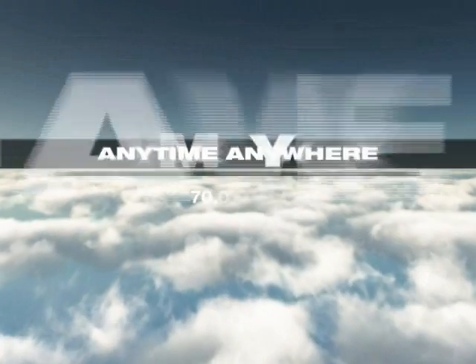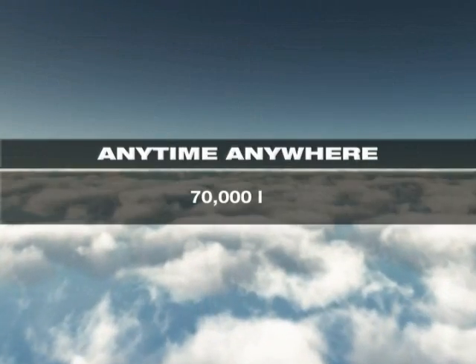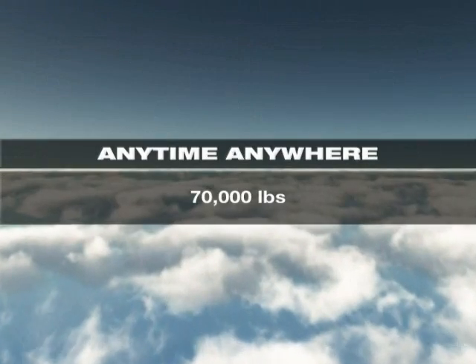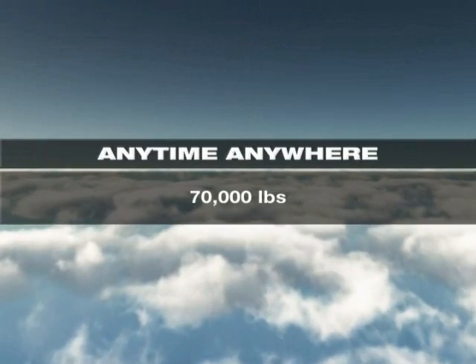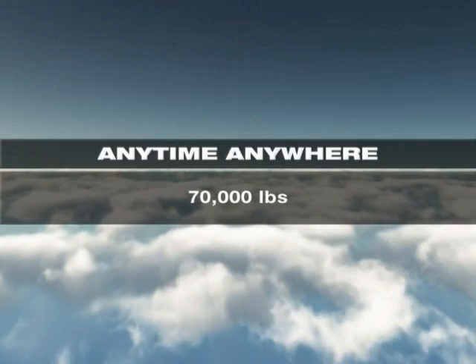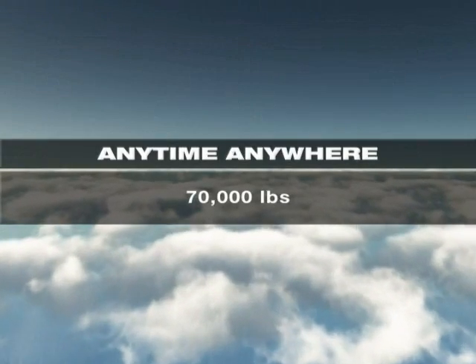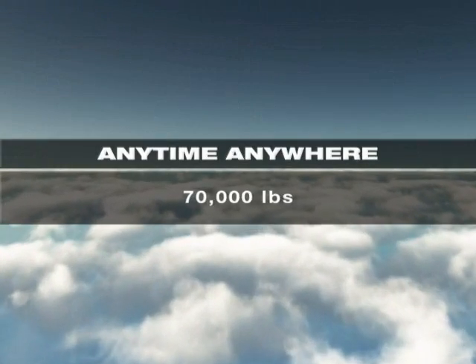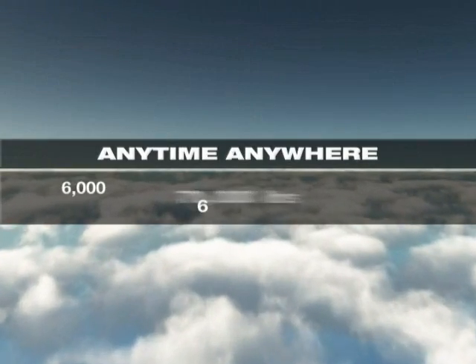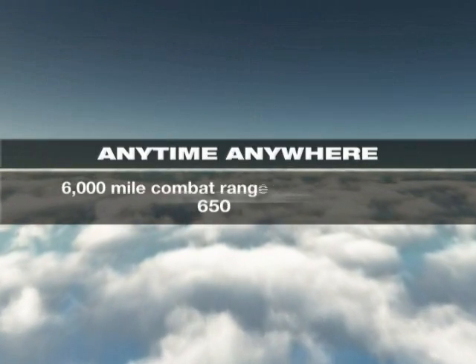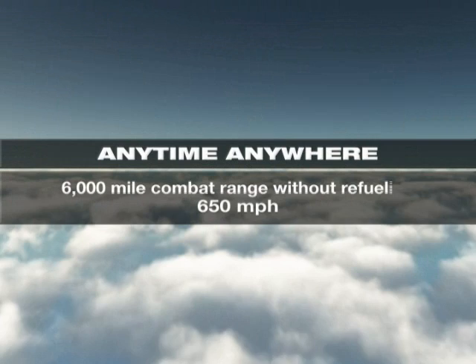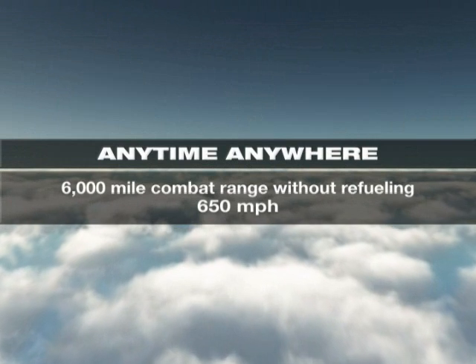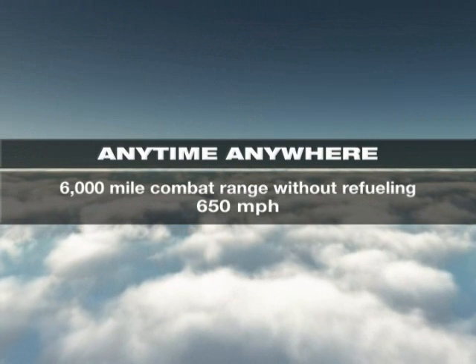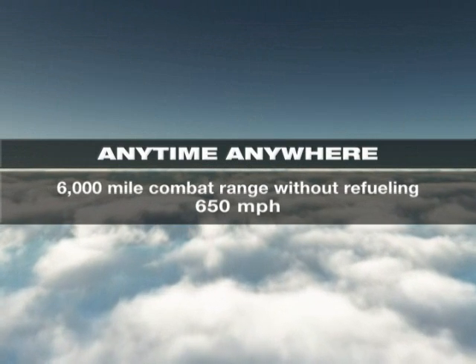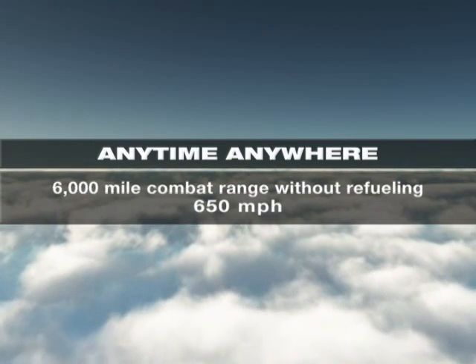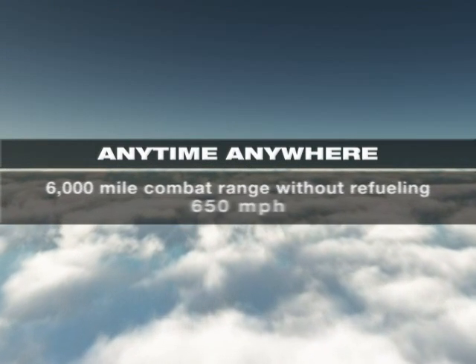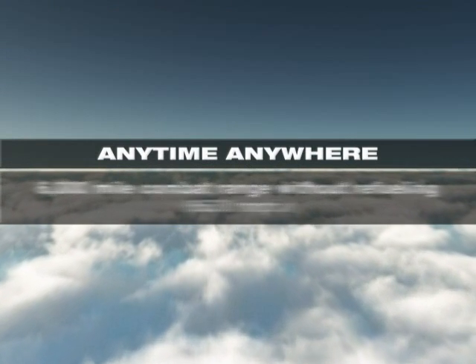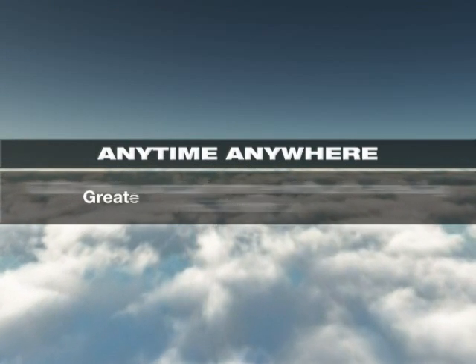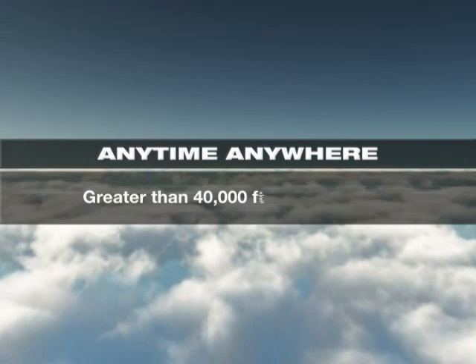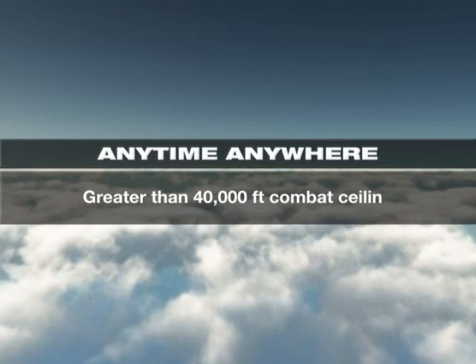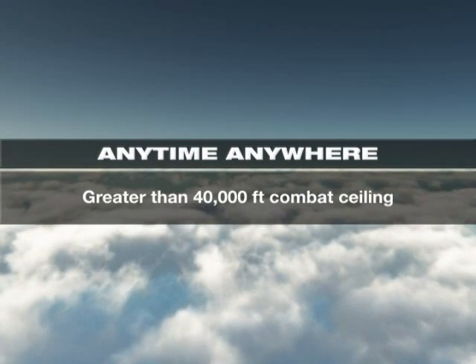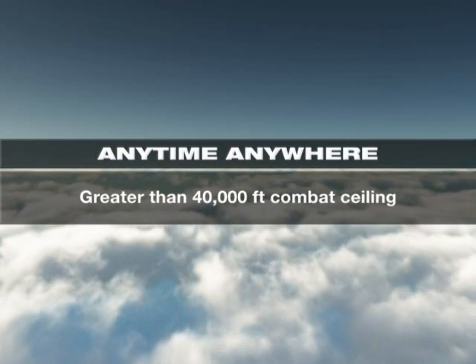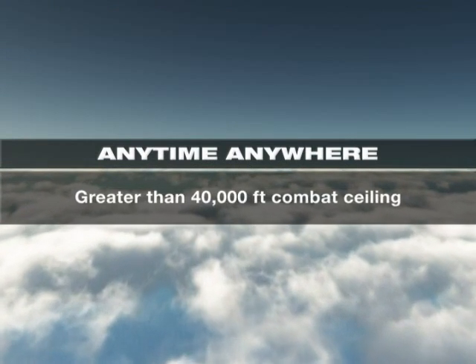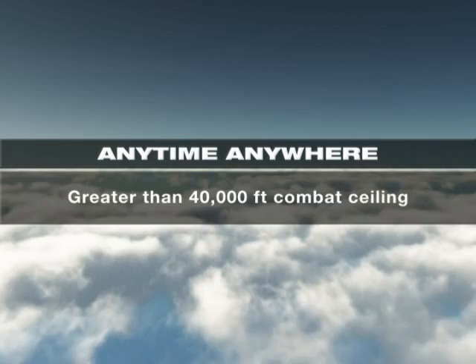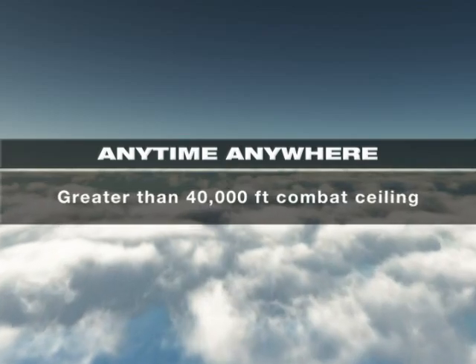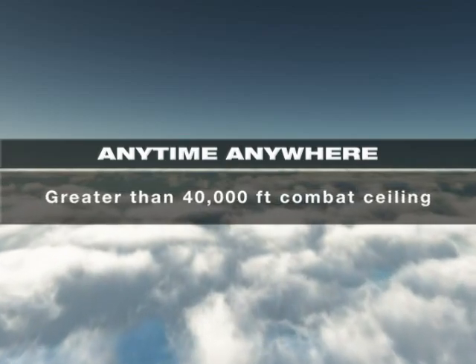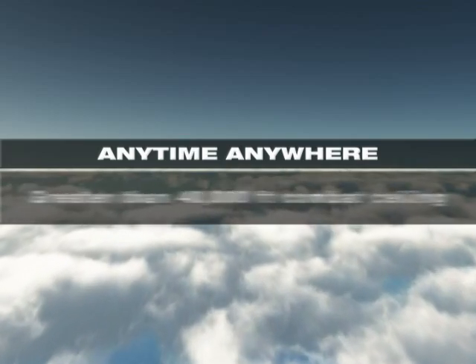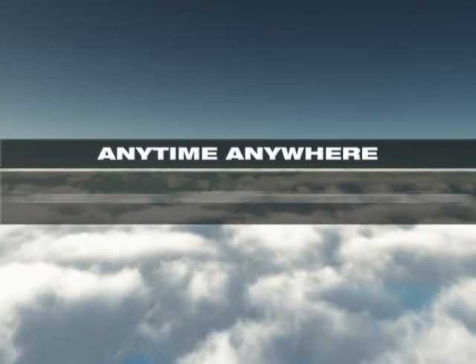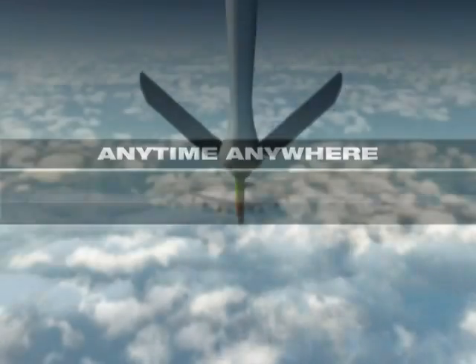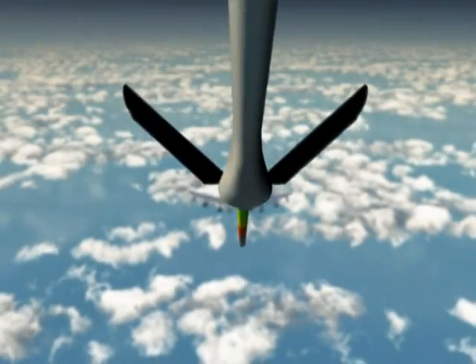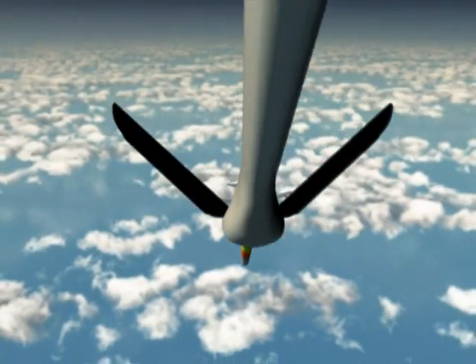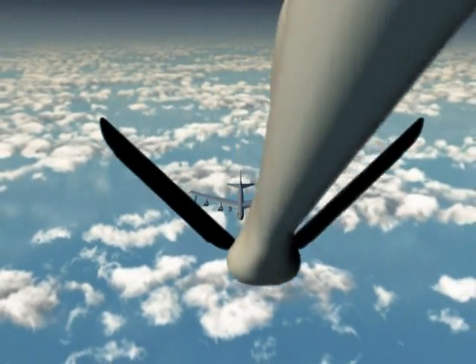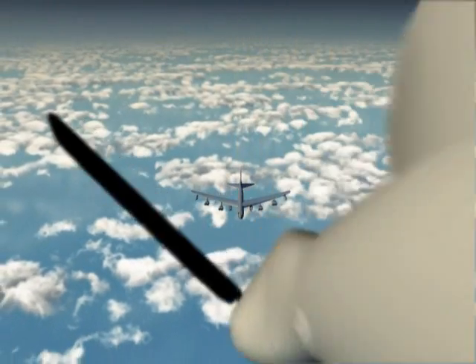Capable of carrying a large payload, flying long distances at subsonic speeds, and achieving high and low altitudes, this multi-mission aircraft can be anywhere in the world within 12 hours.